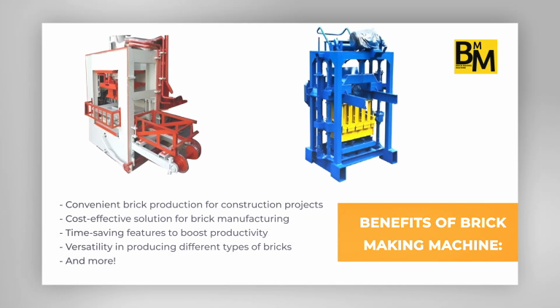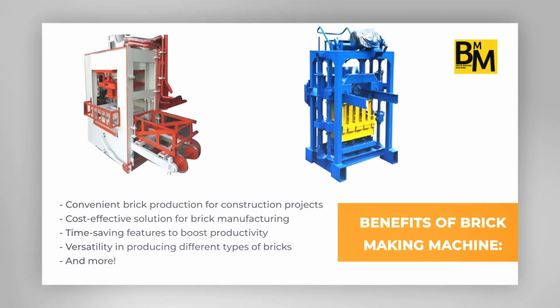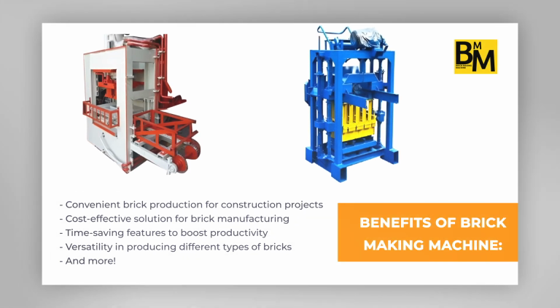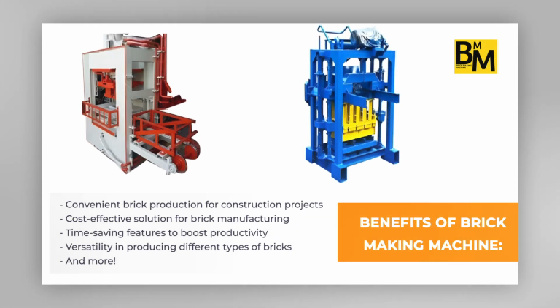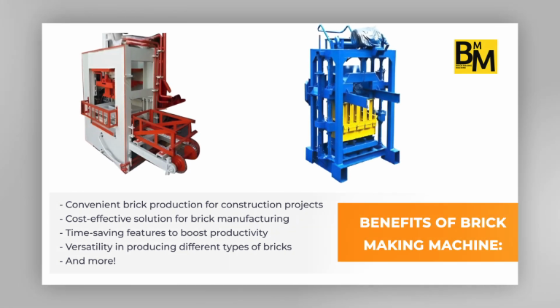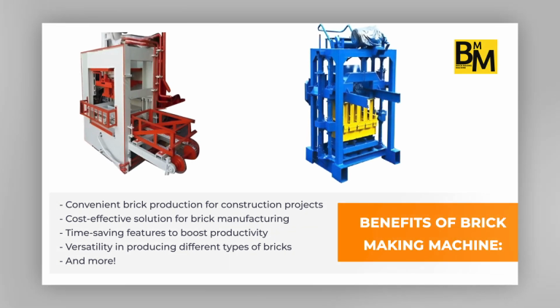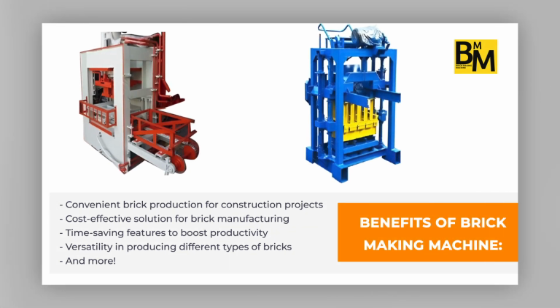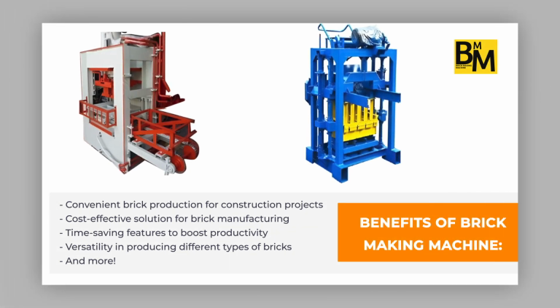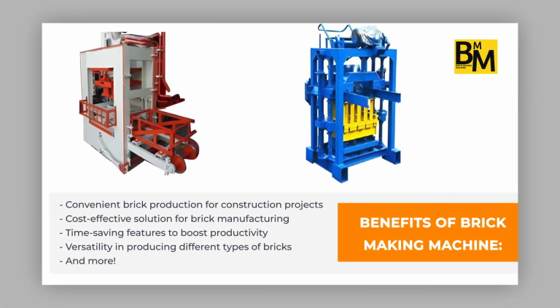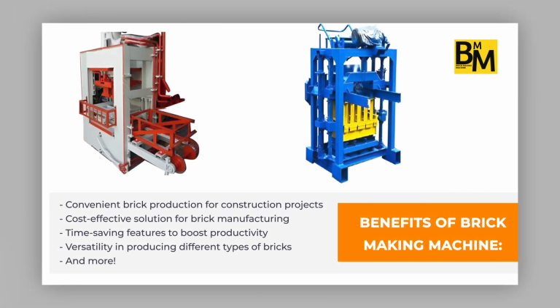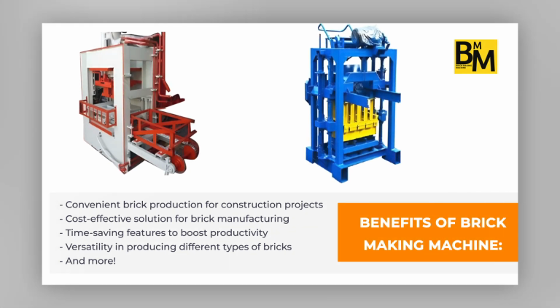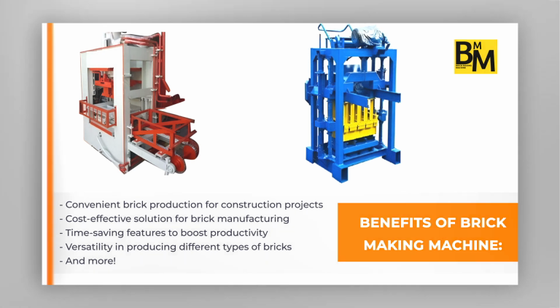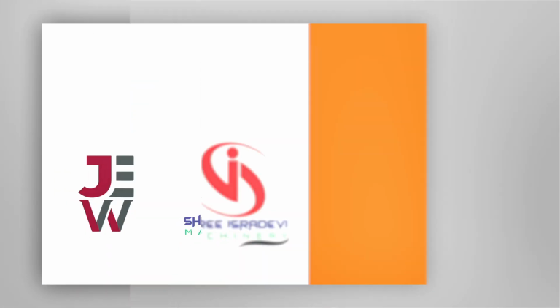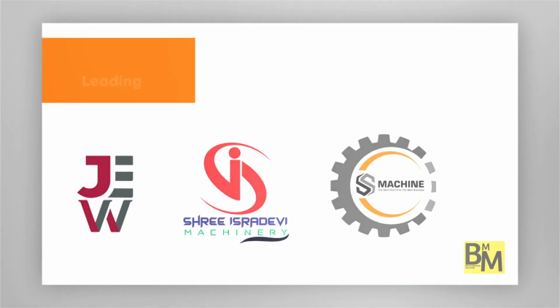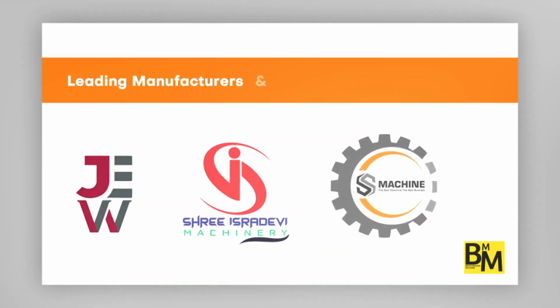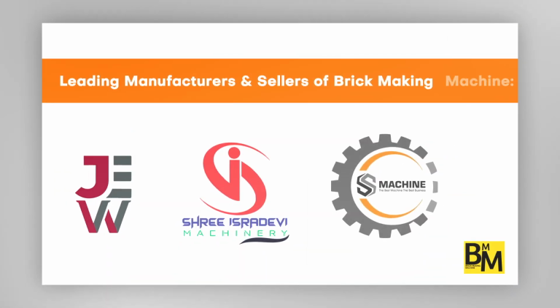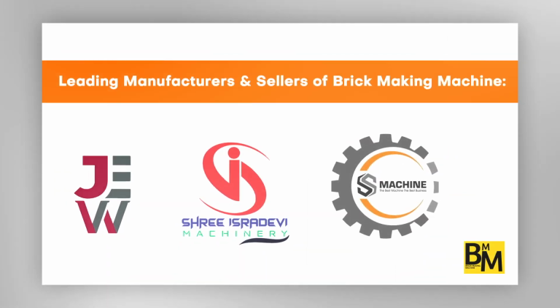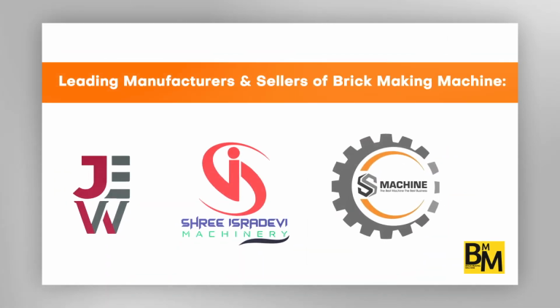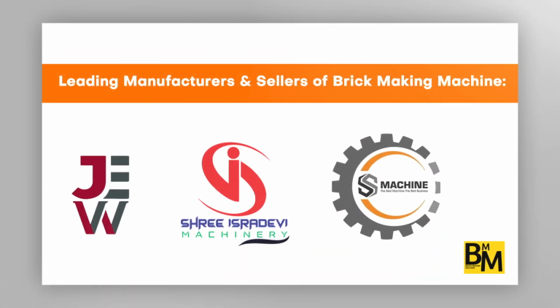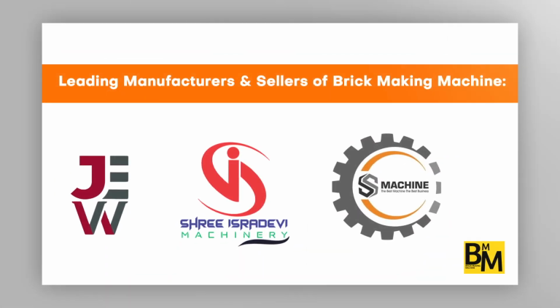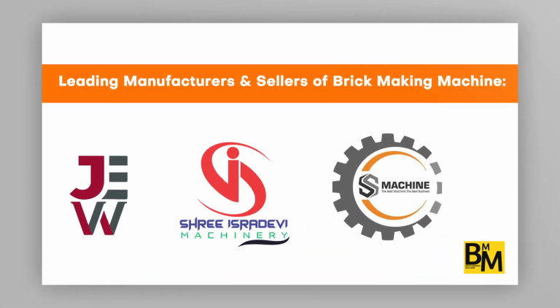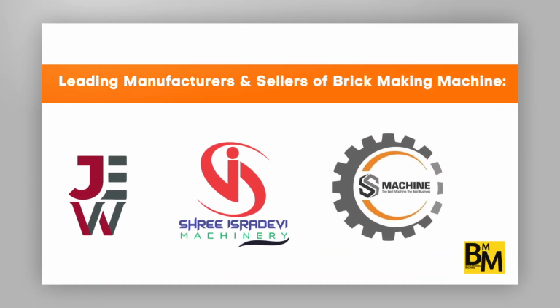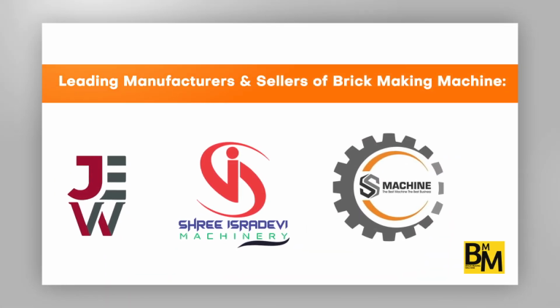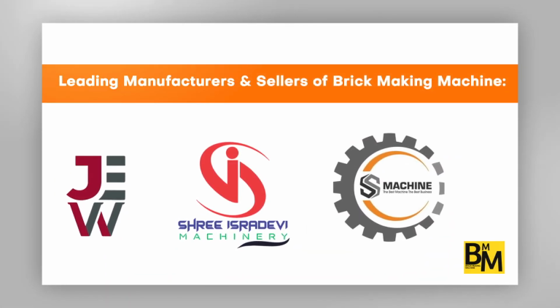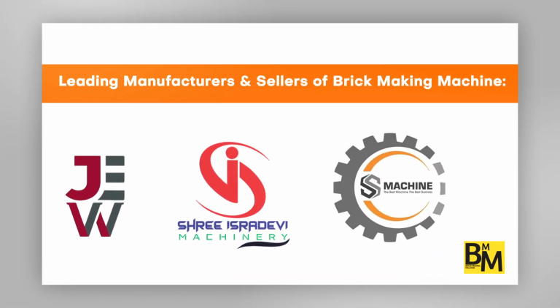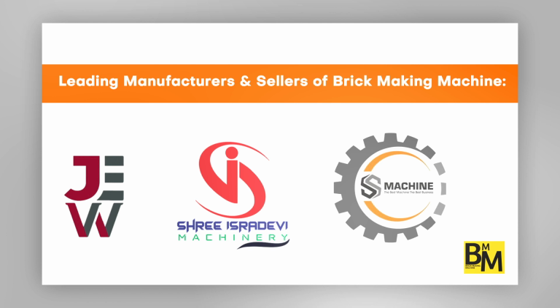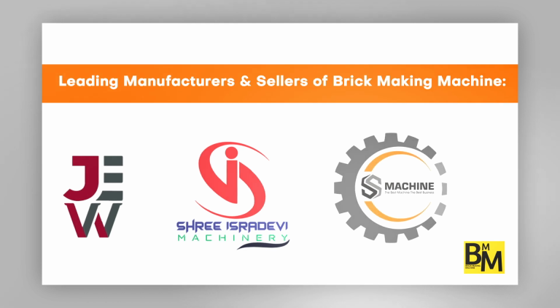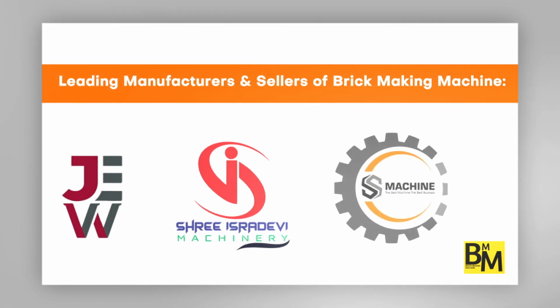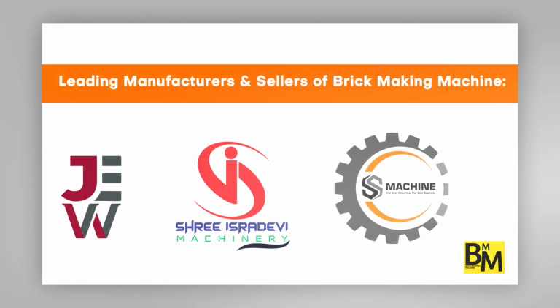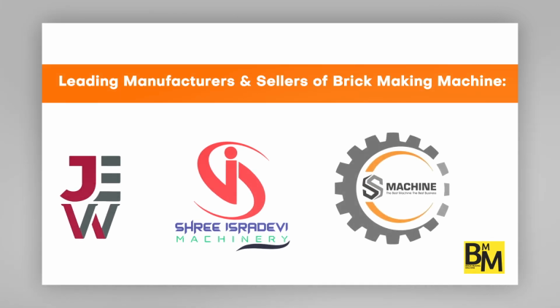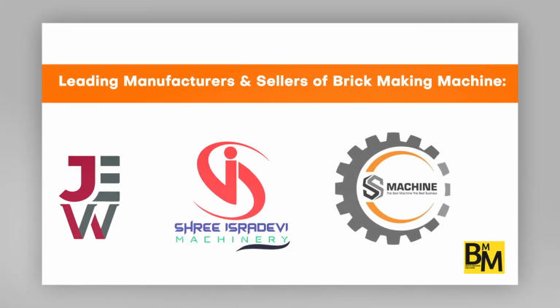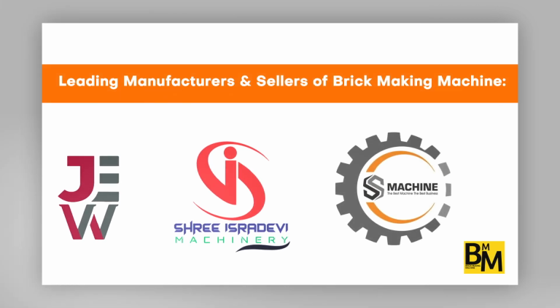Your solution for seamless brick production and construction excellence. Let's explore a few of the most reputable manufacturers and sellers offering top-notch deals on brick-making machine.